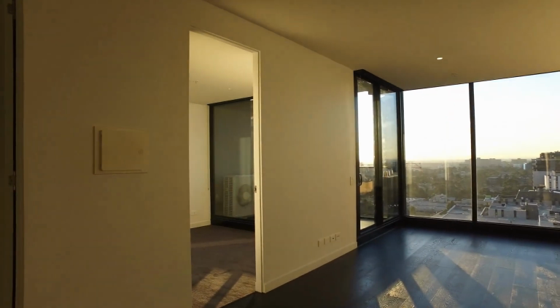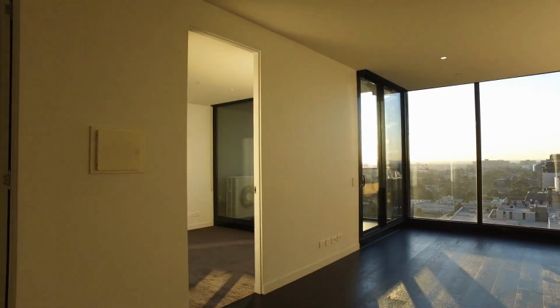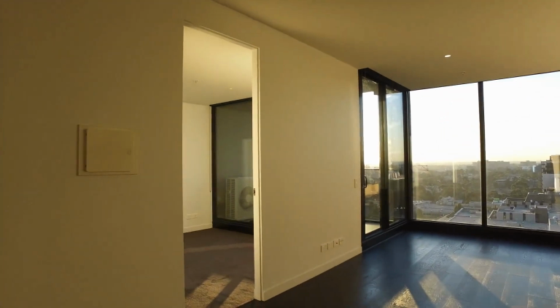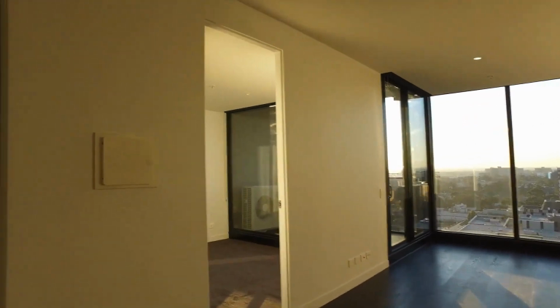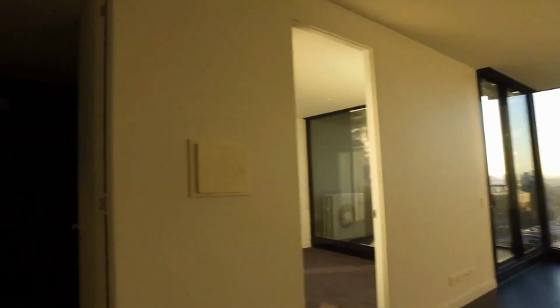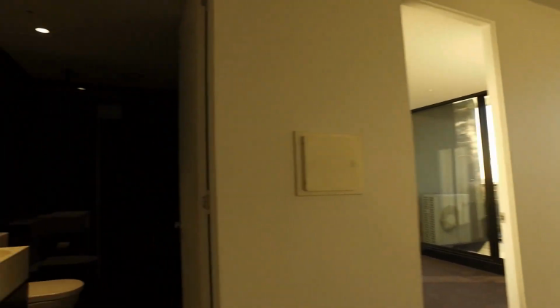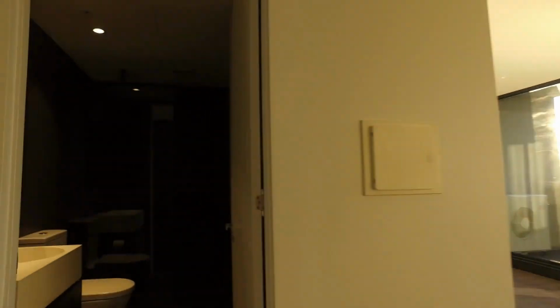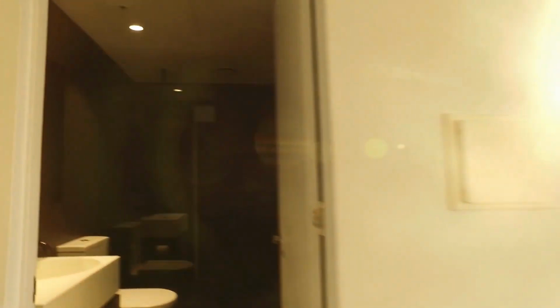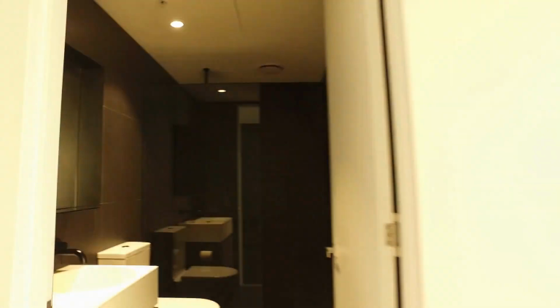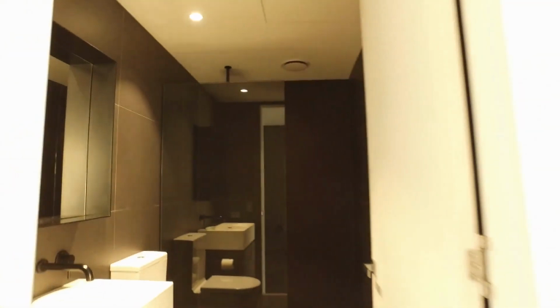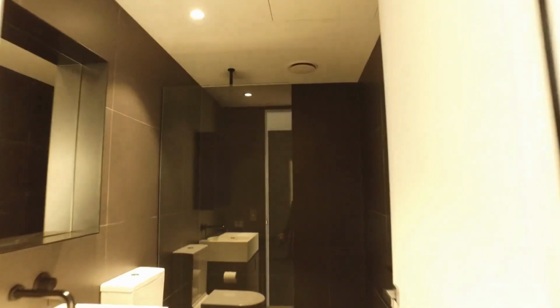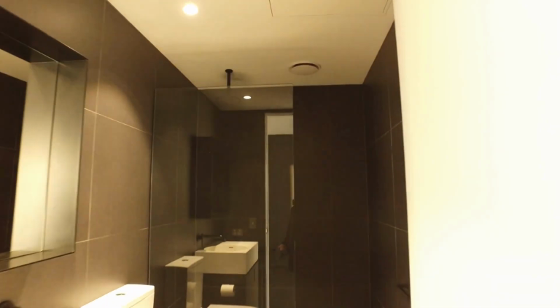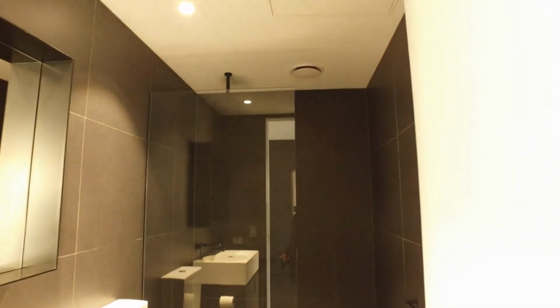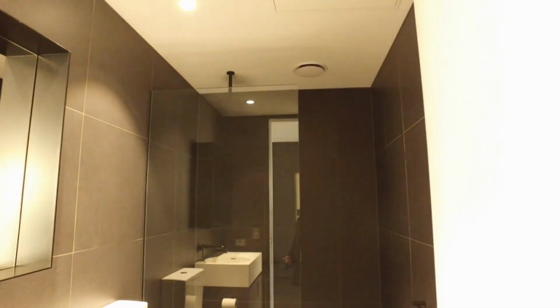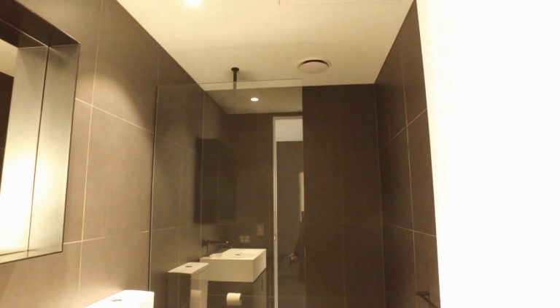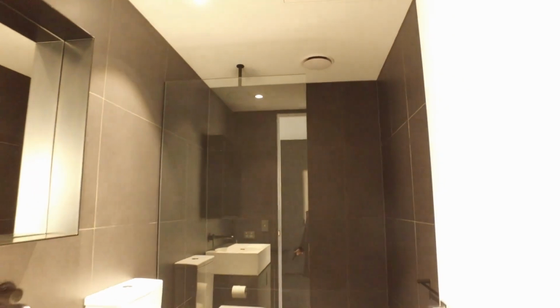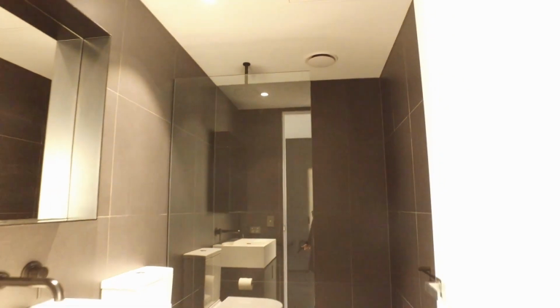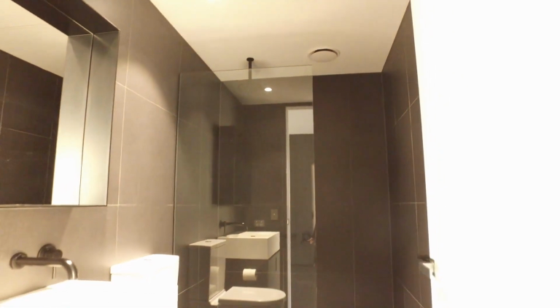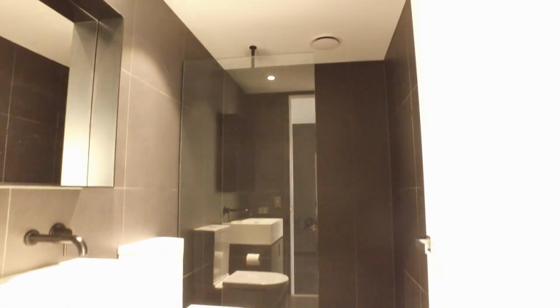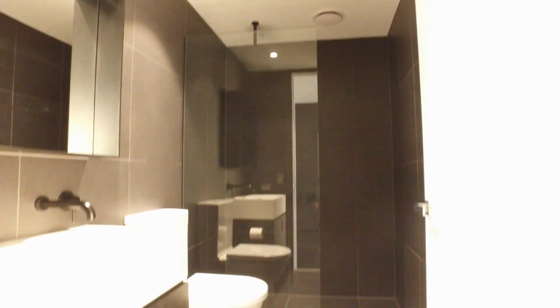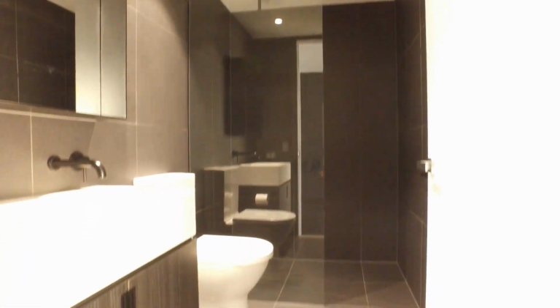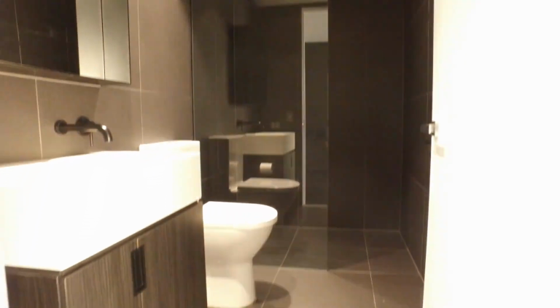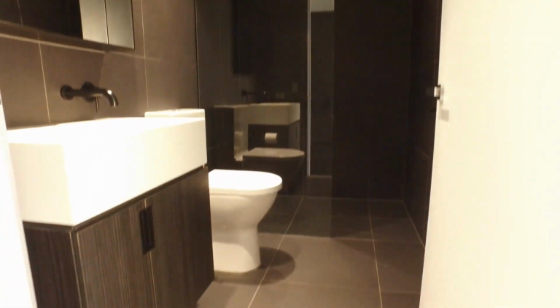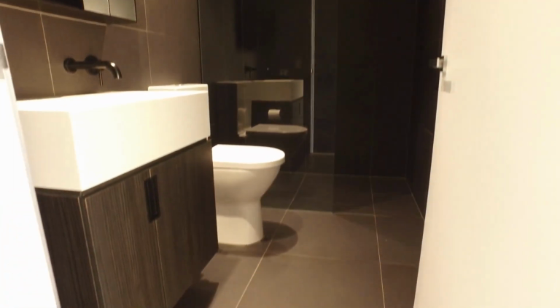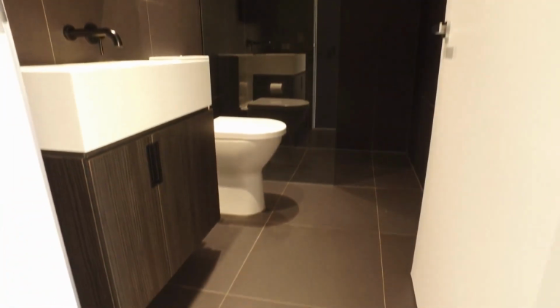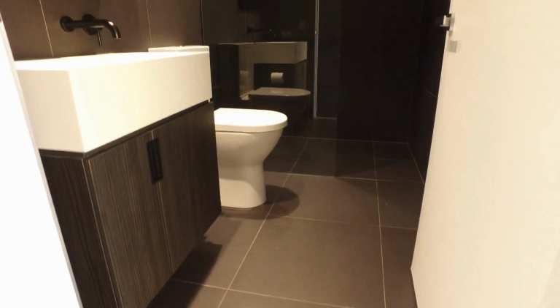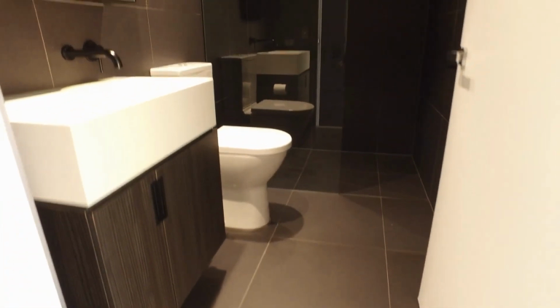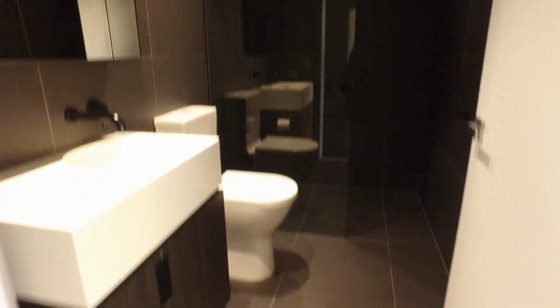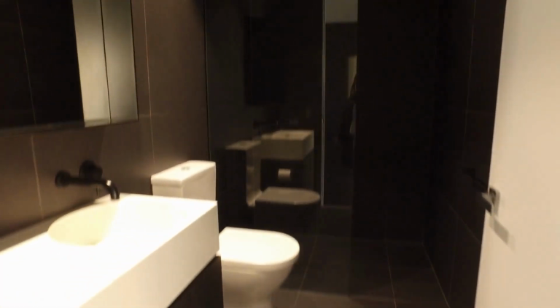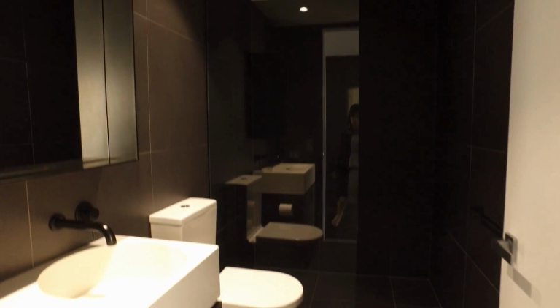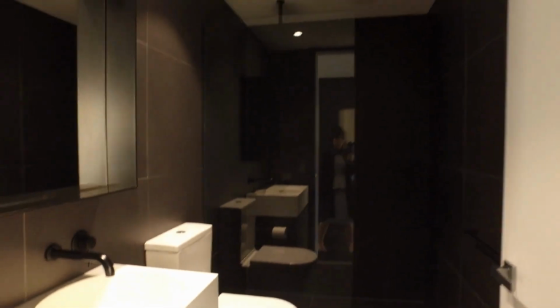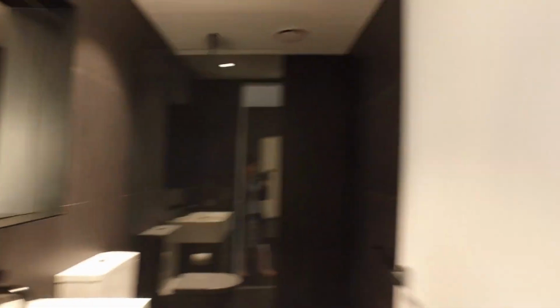Straight ahead we've got the bathroom. The laundry is also inside the bathroom — so it's a European laundry.